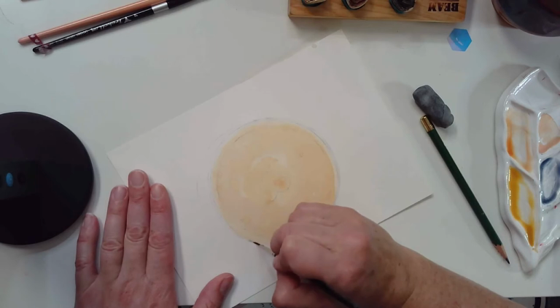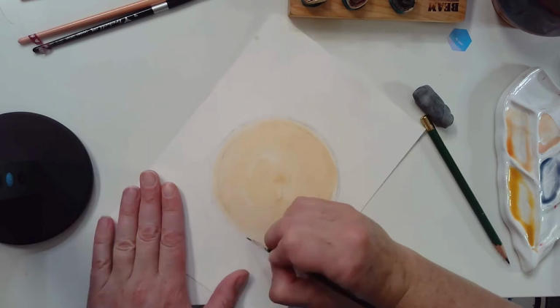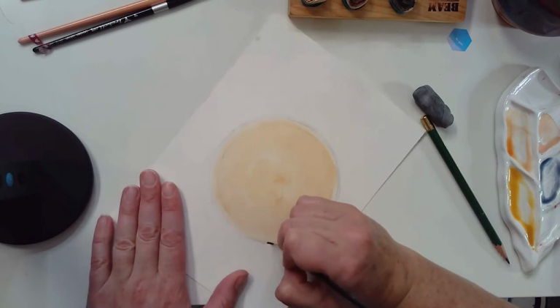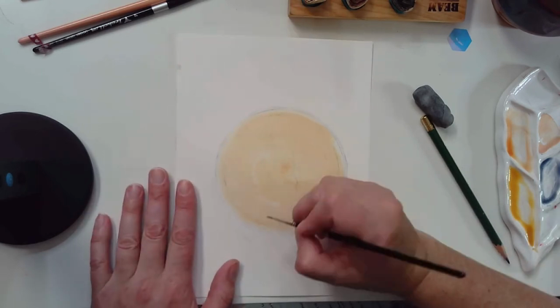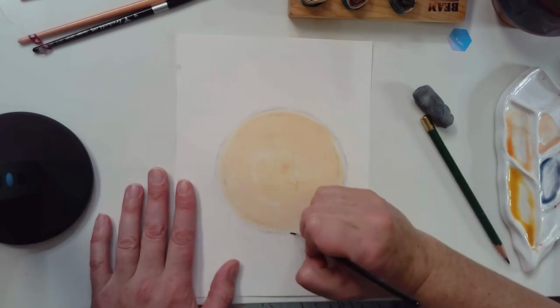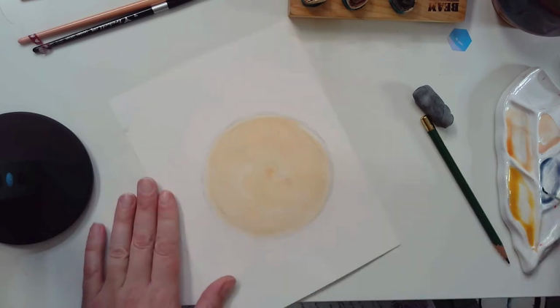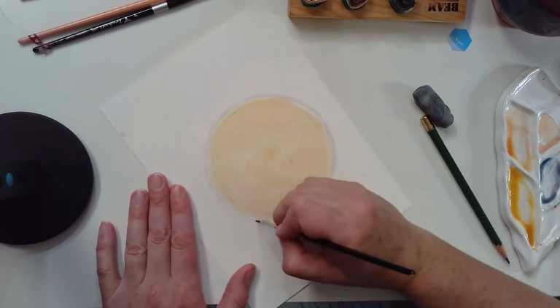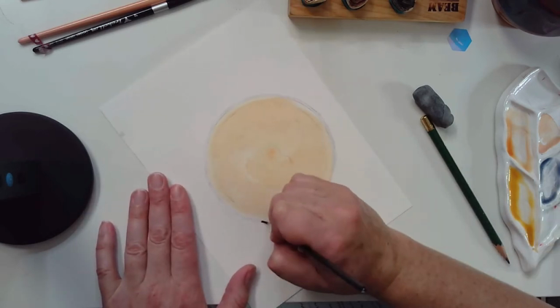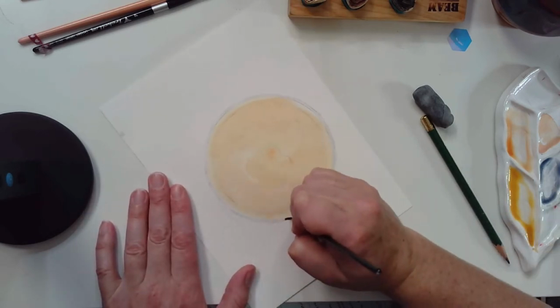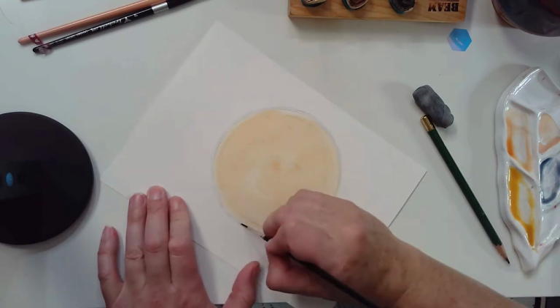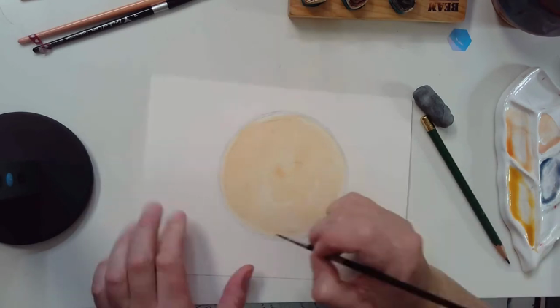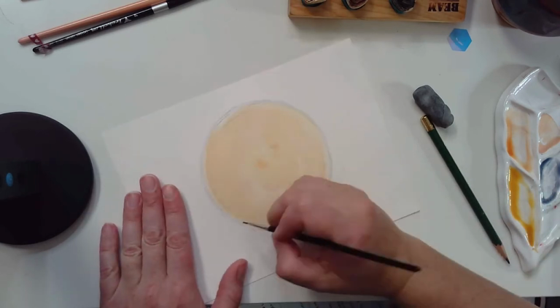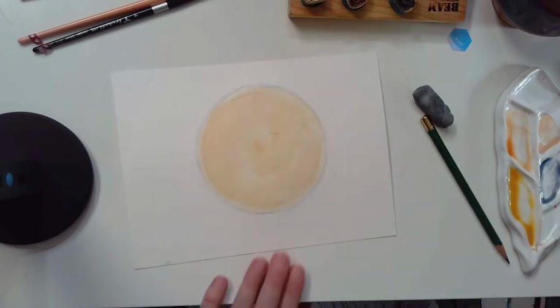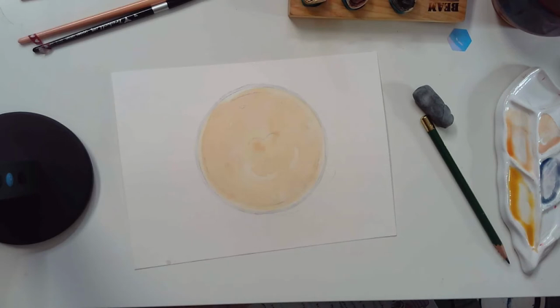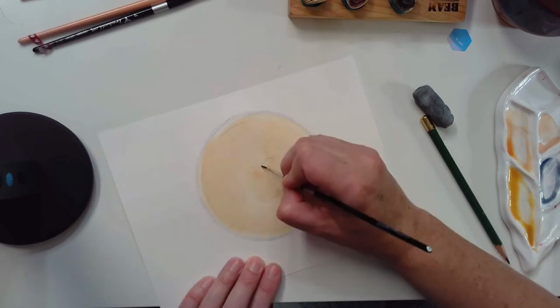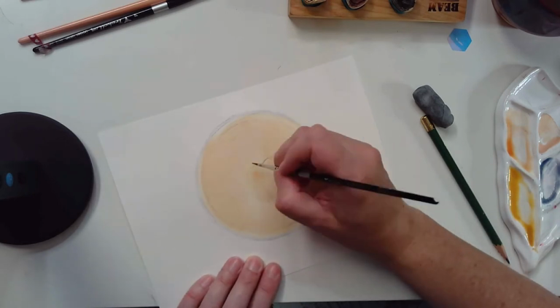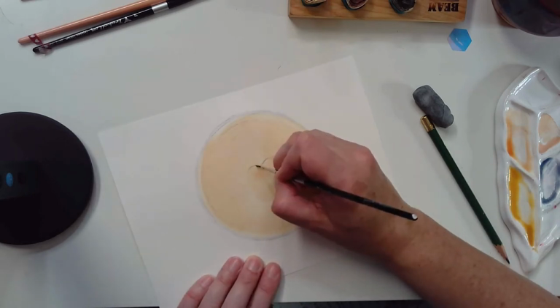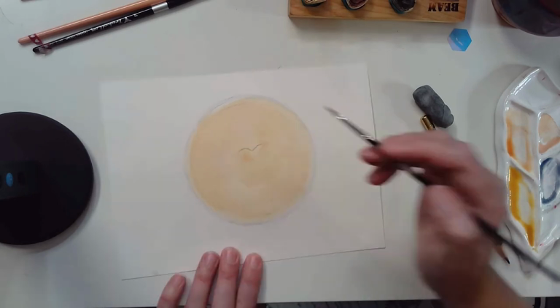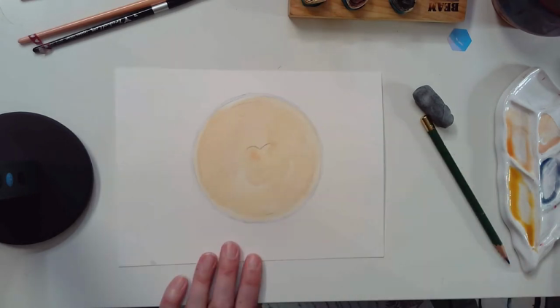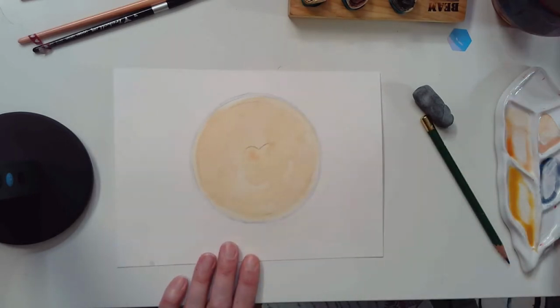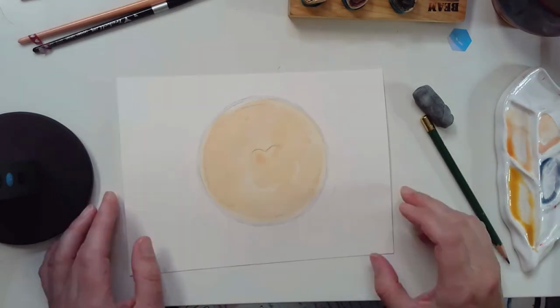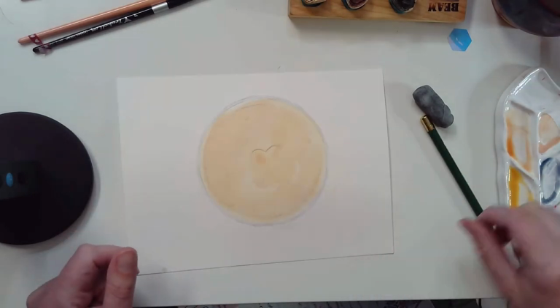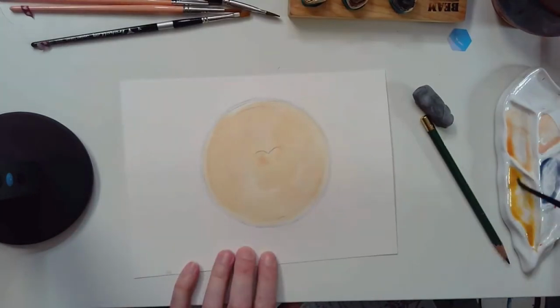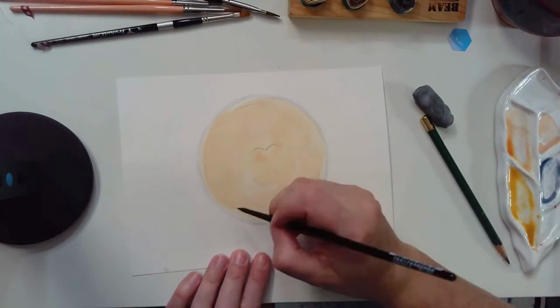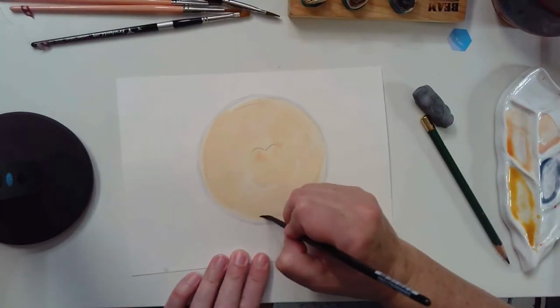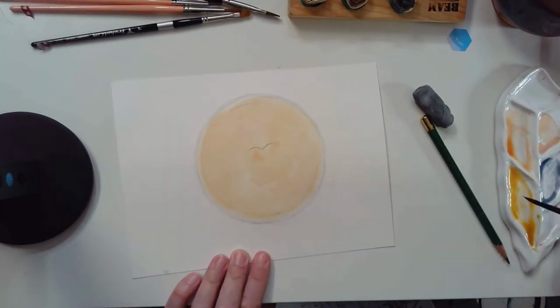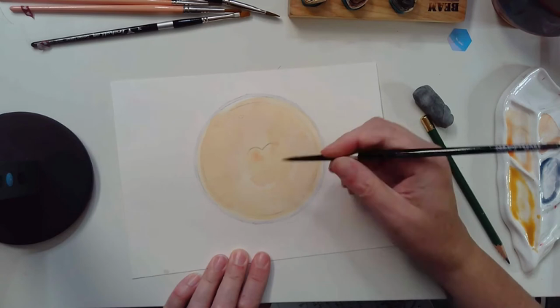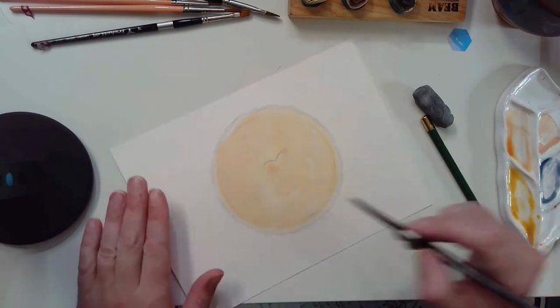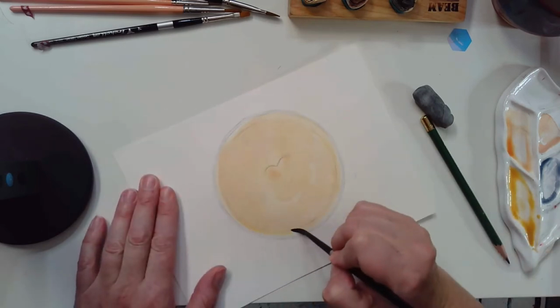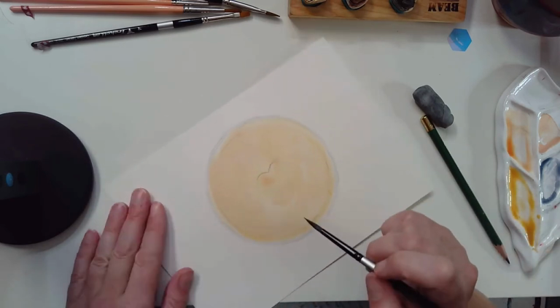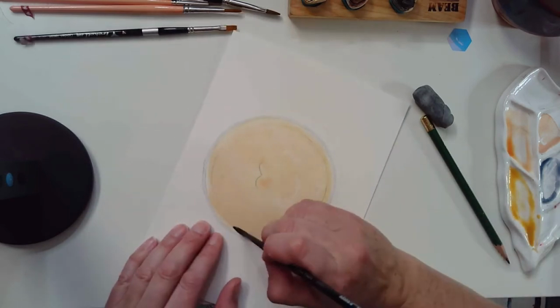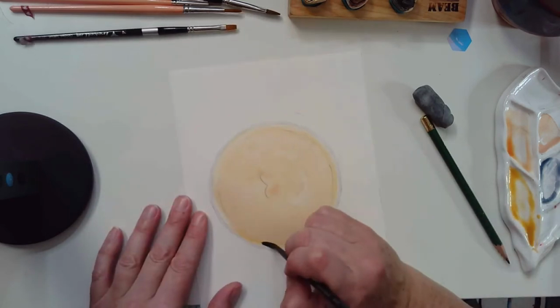I'm starting to give this dimension by darkening in areas.